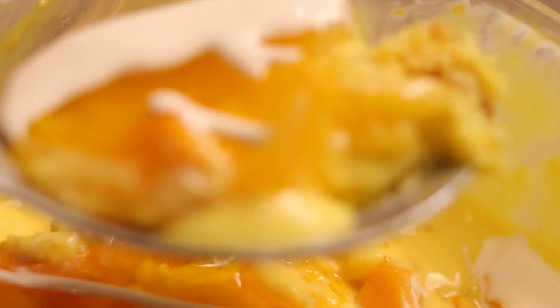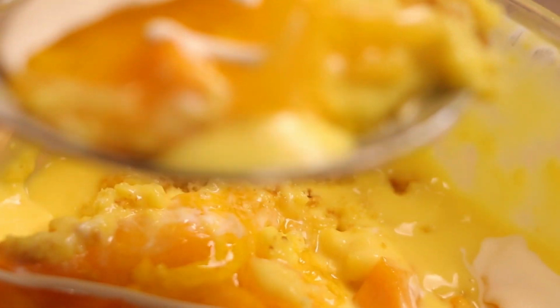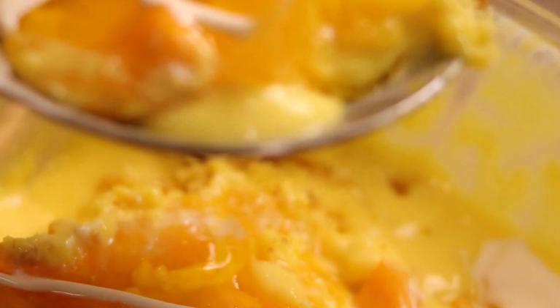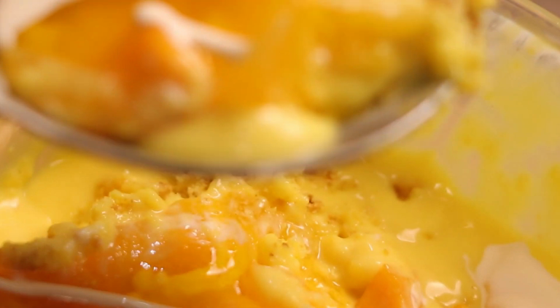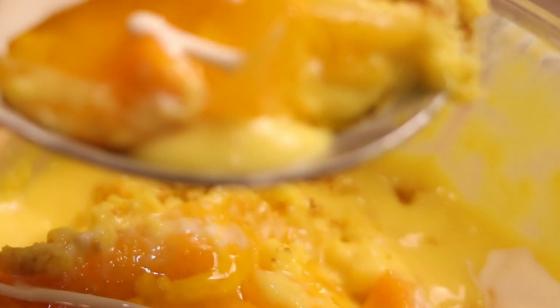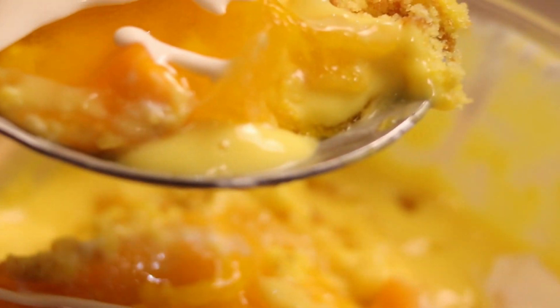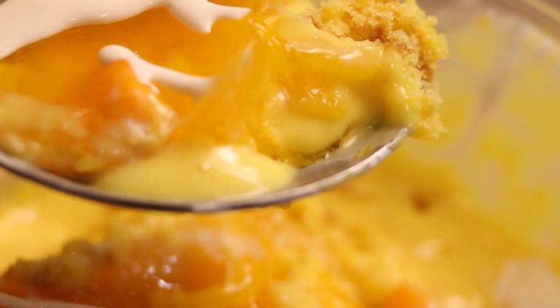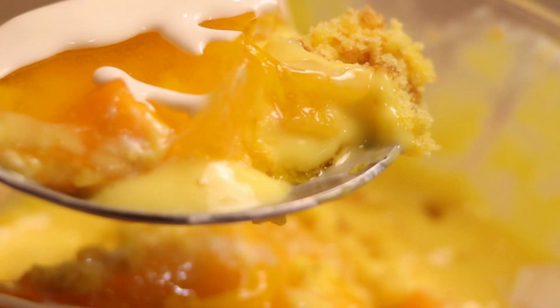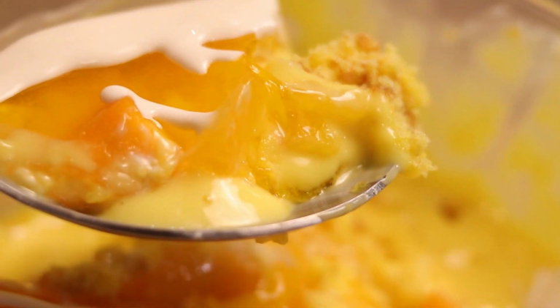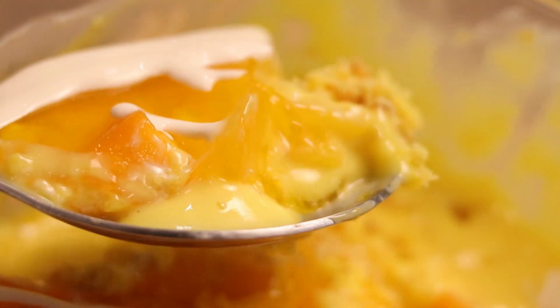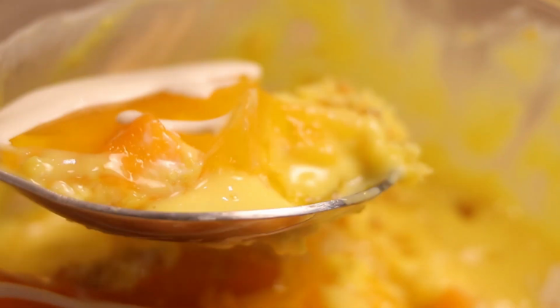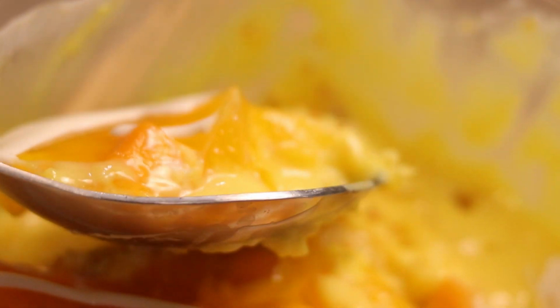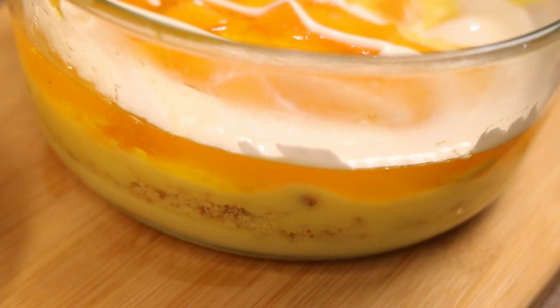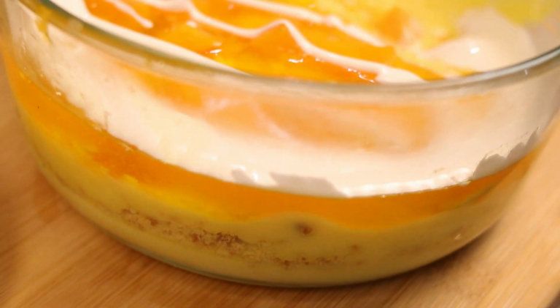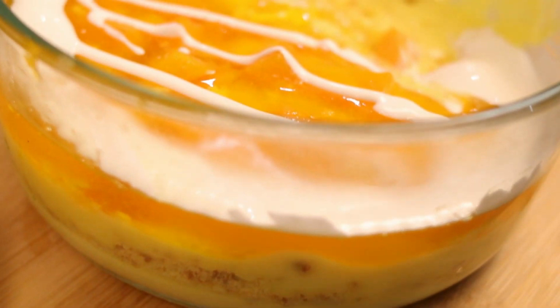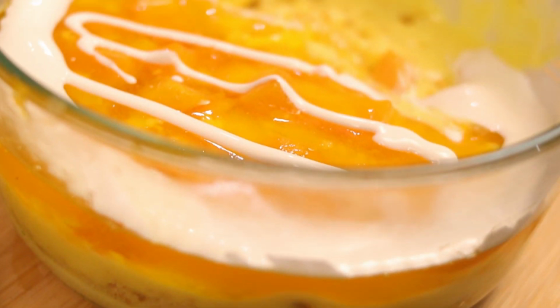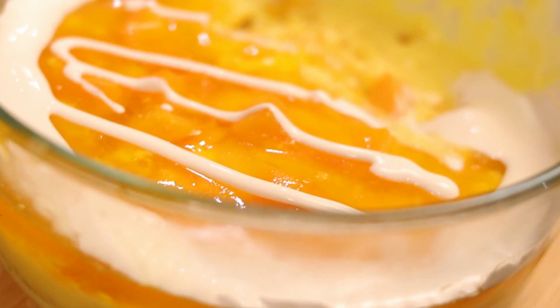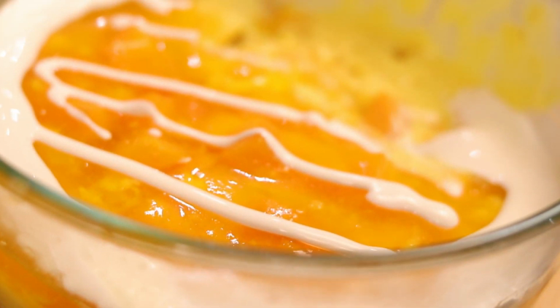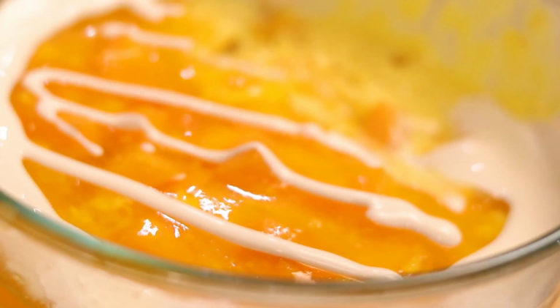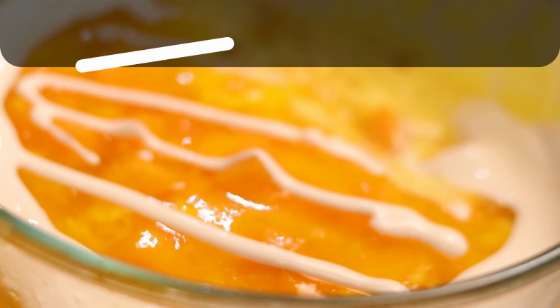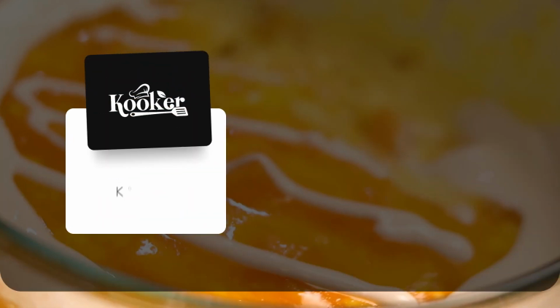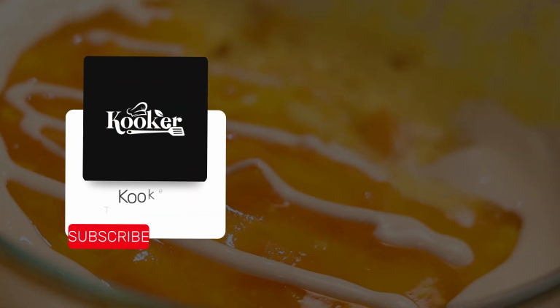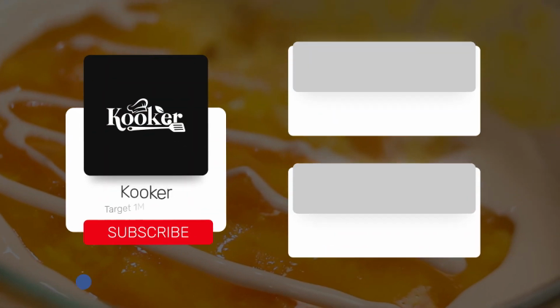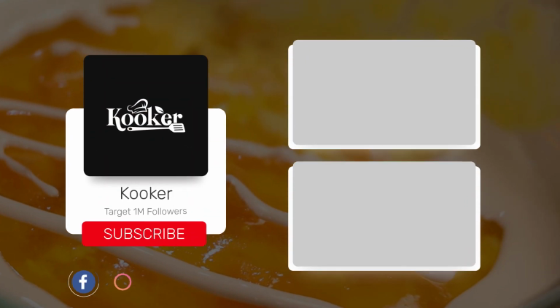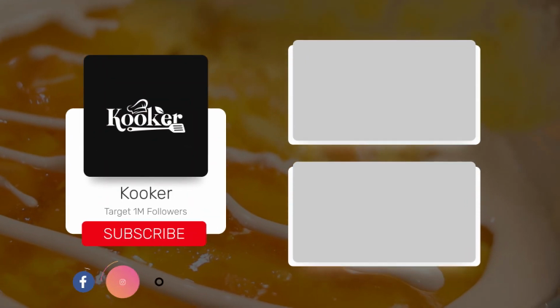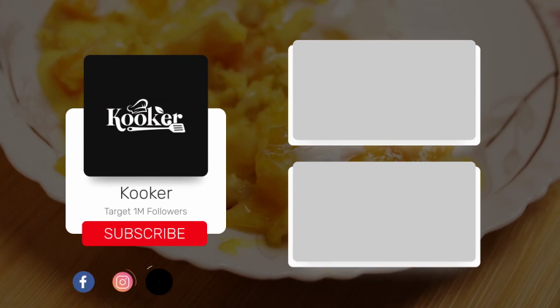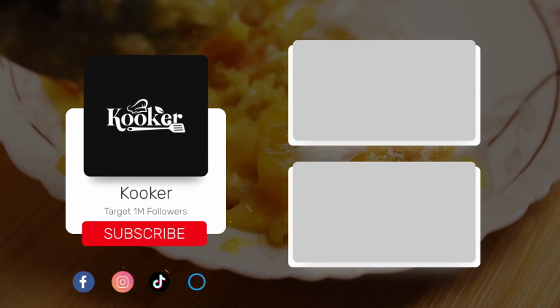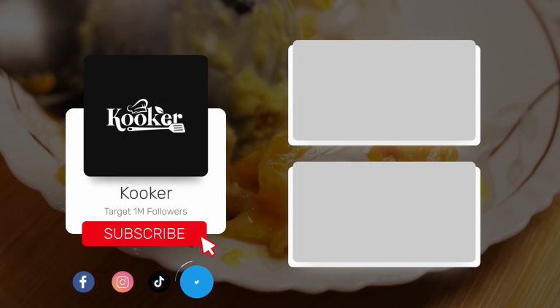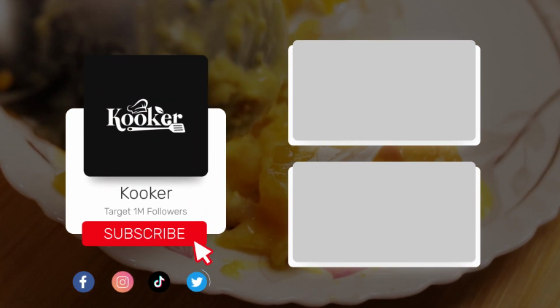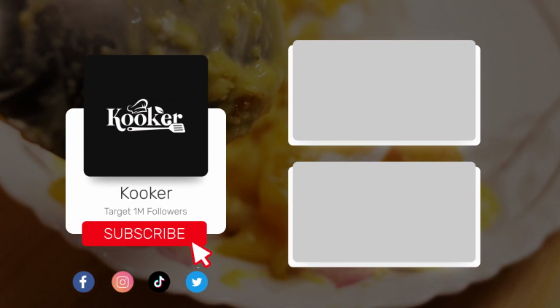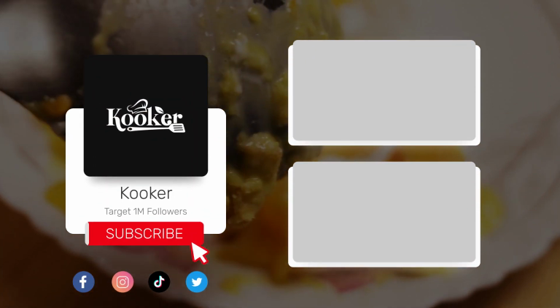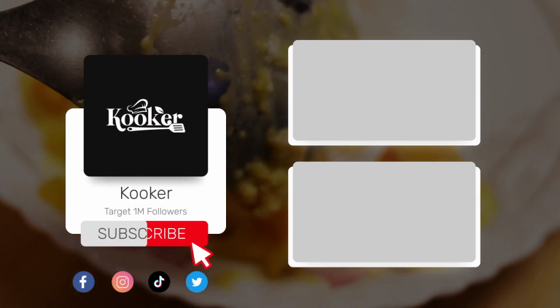If you liked our unique recipe, please like our video, subscribe, click on the bell icon, and share it with your relatives.